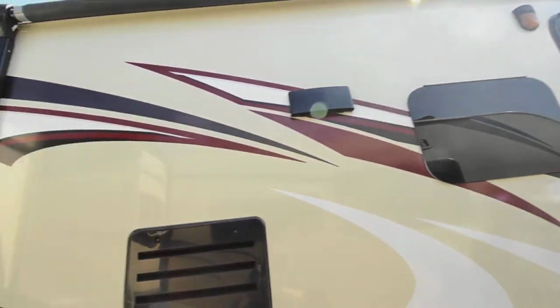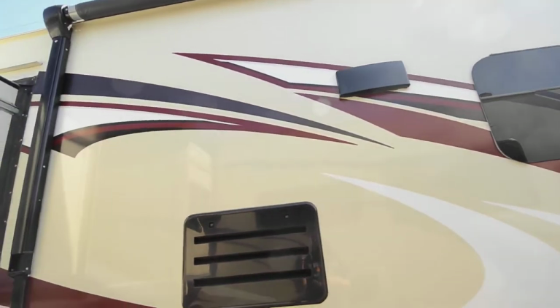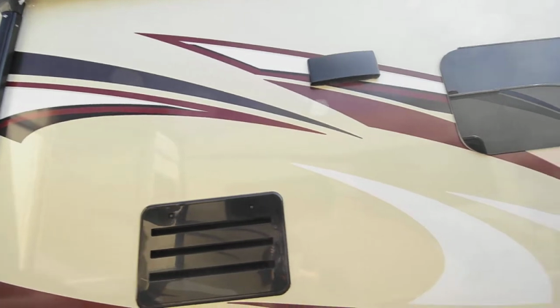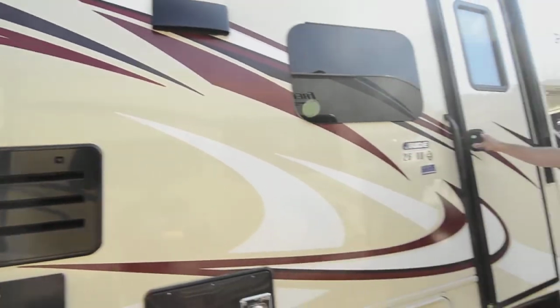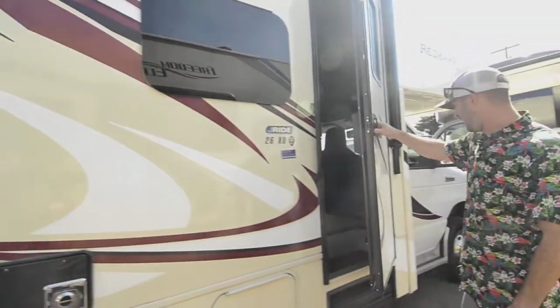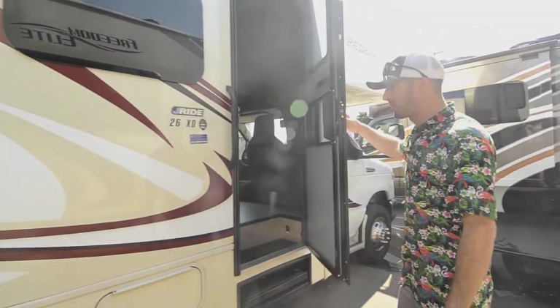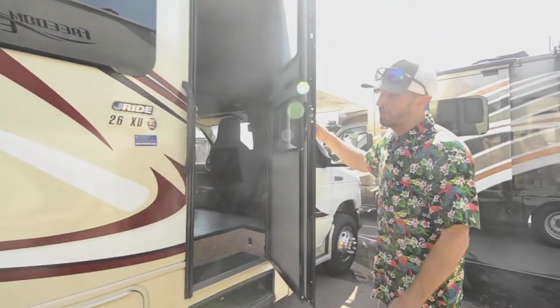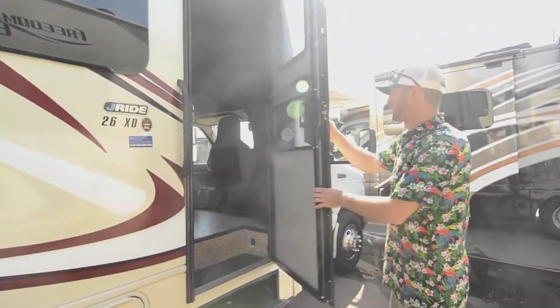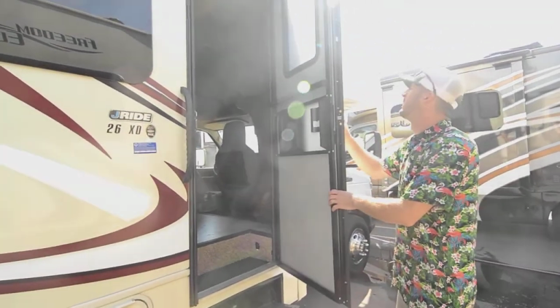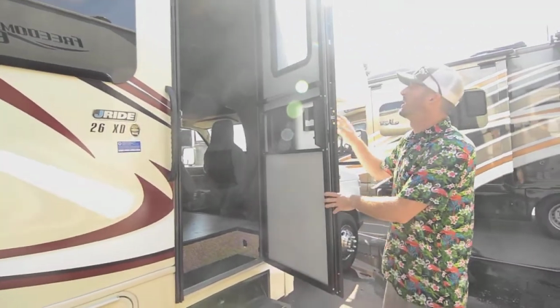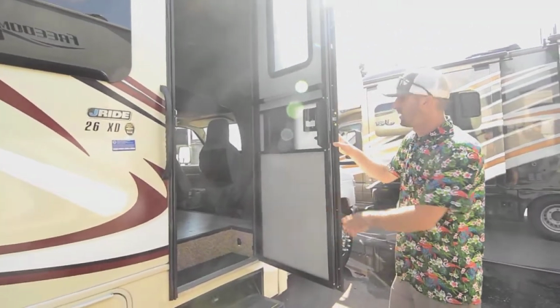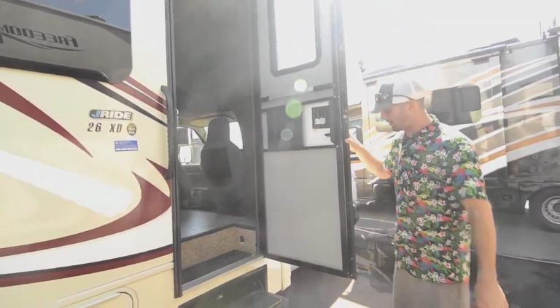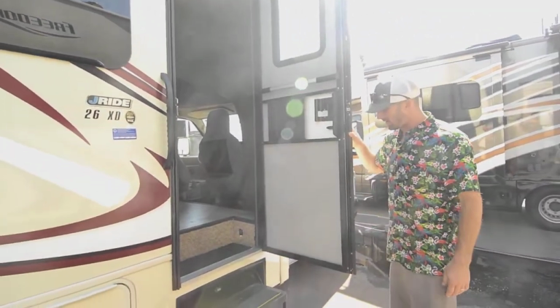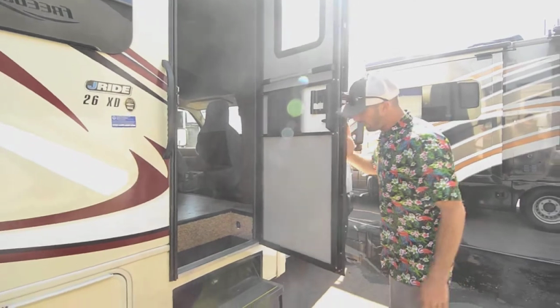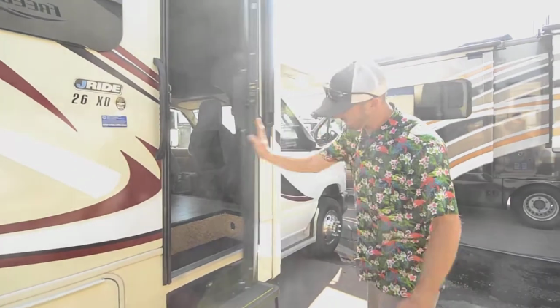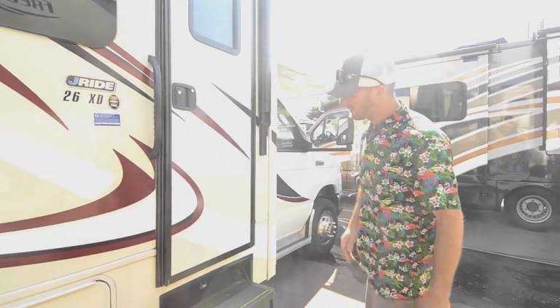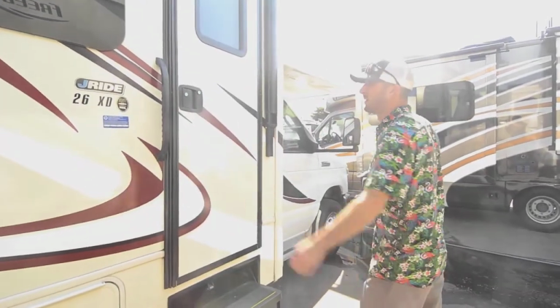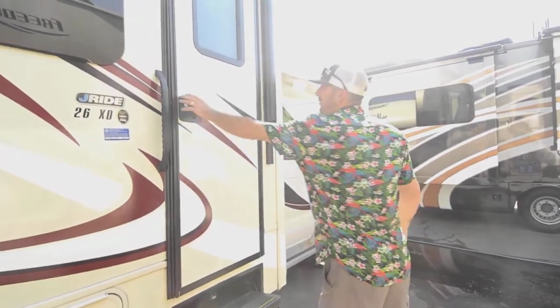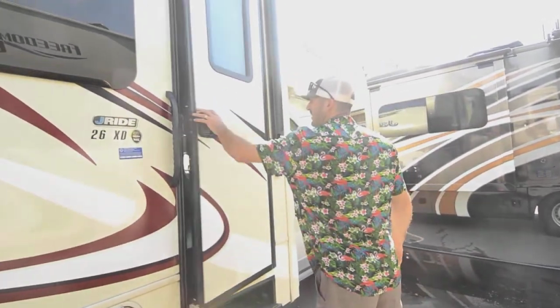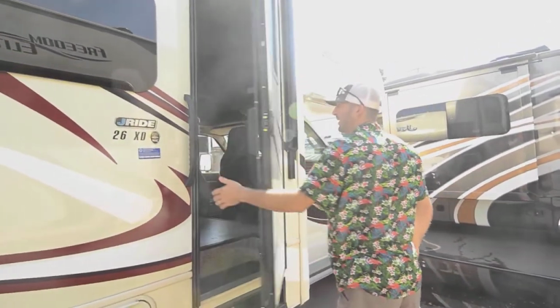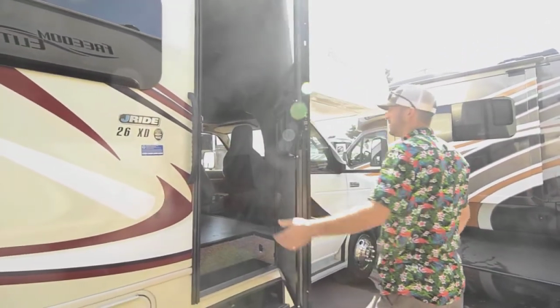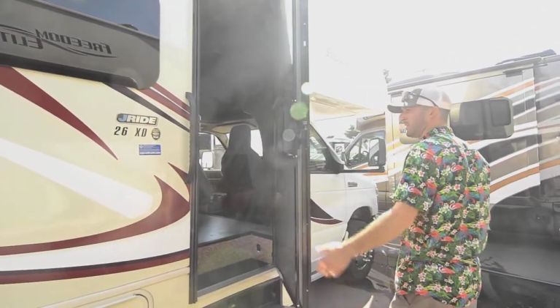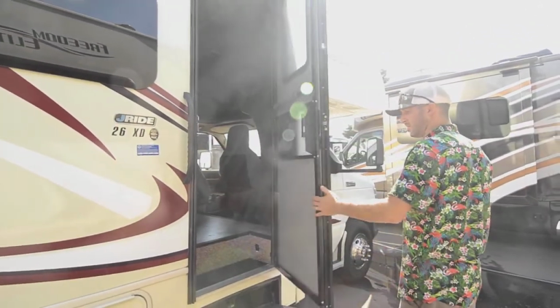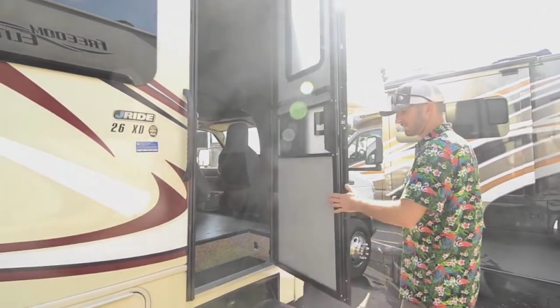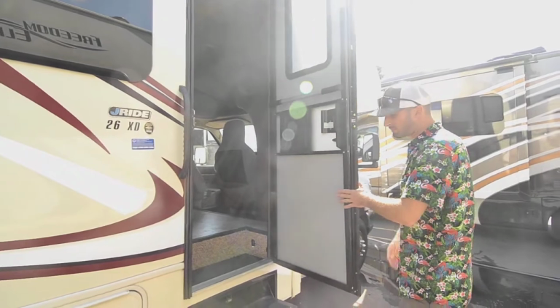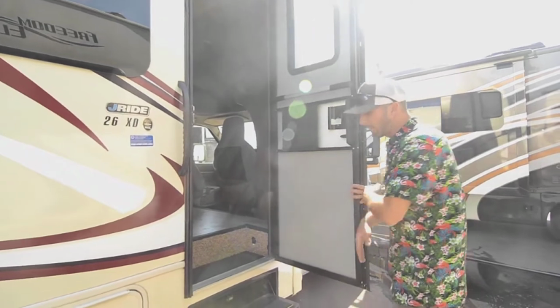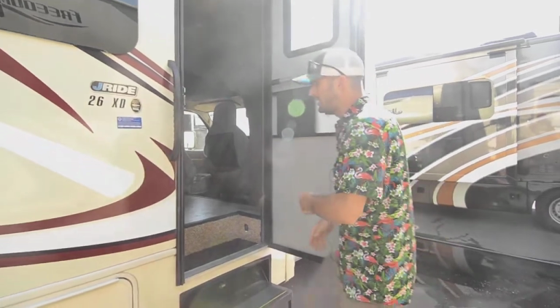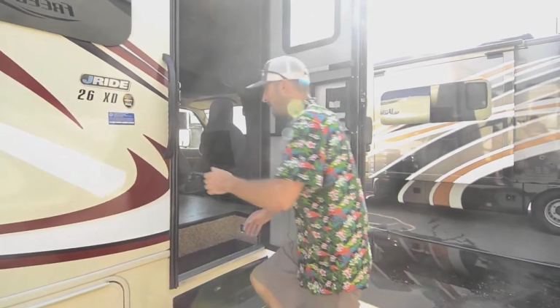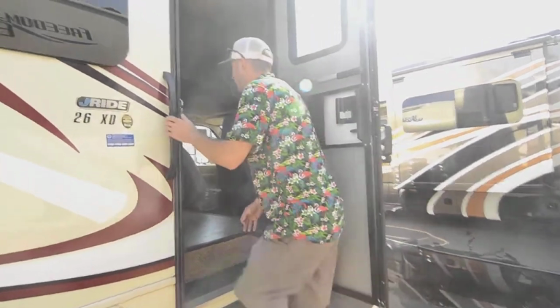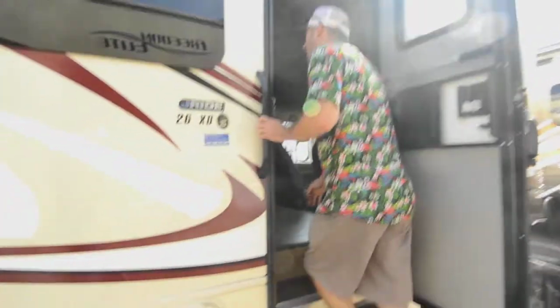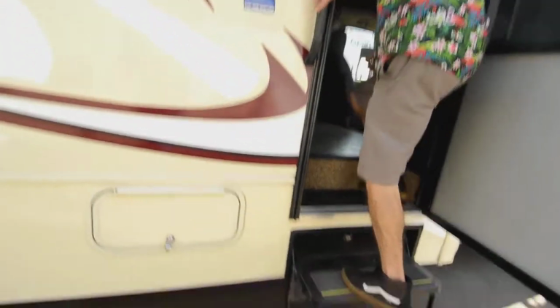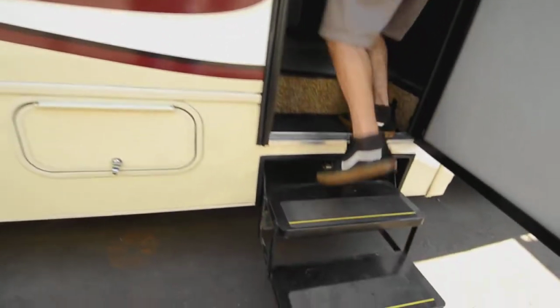Really nicely done. It's a Colorado Carefree awning. And then we have the wind-safe door — it won't just slam open on you. And the power dual-step there. Come on in.